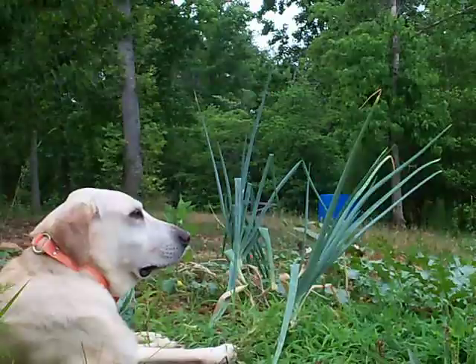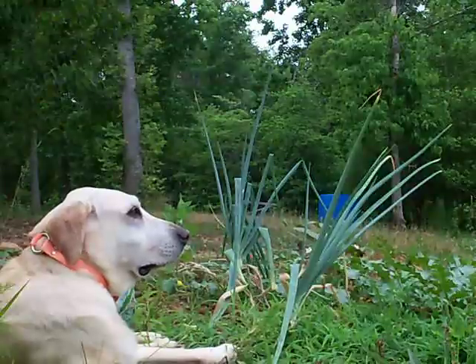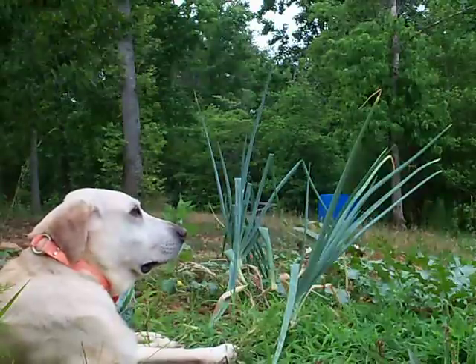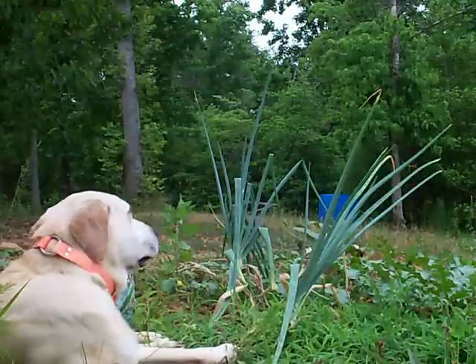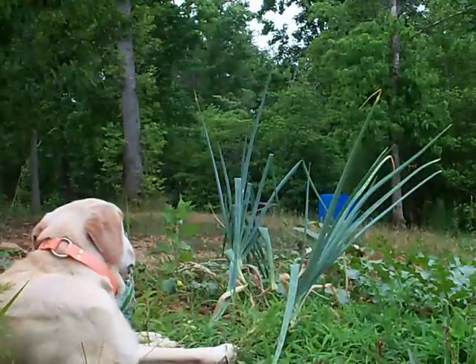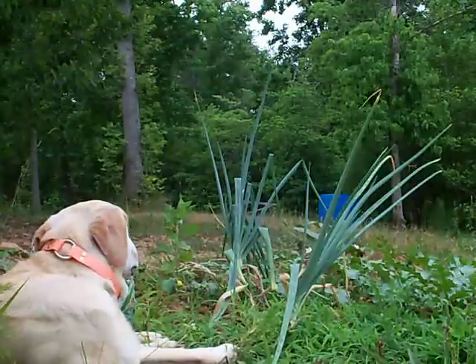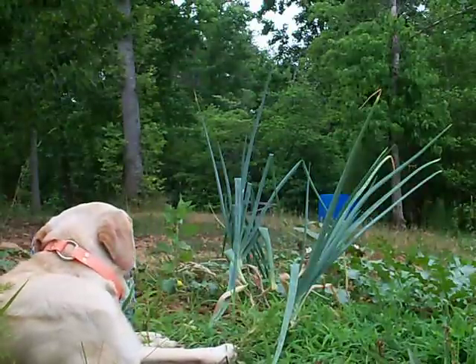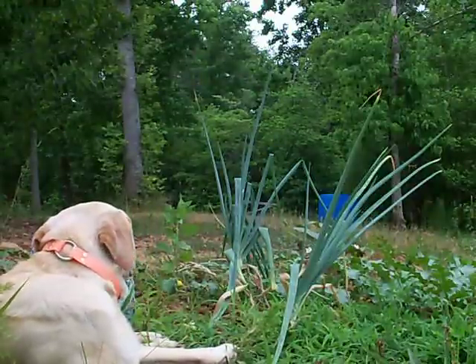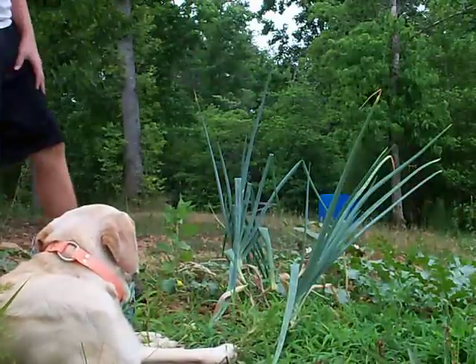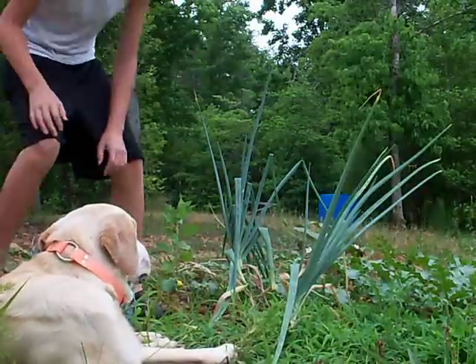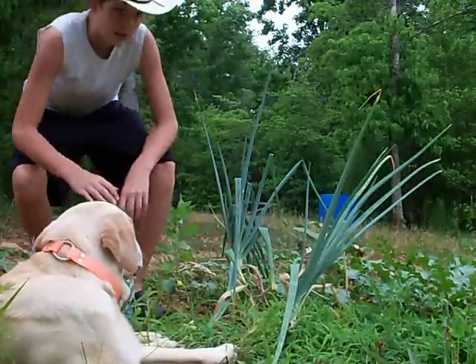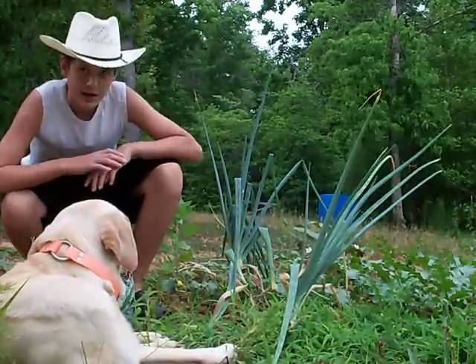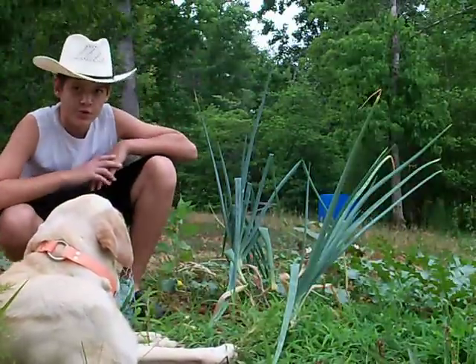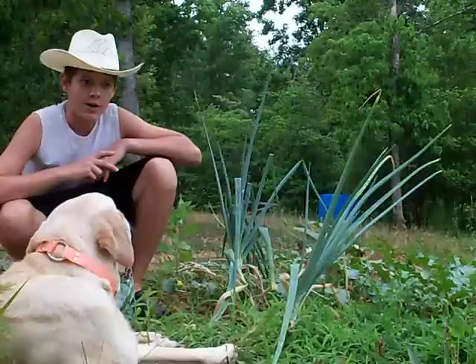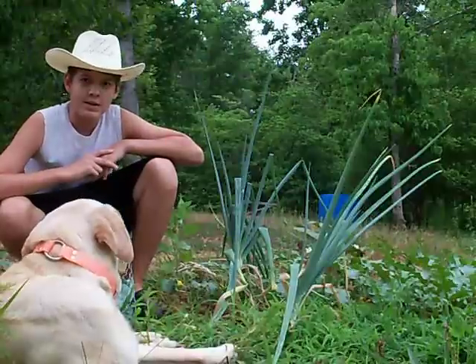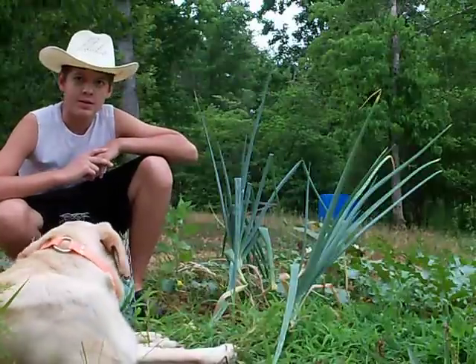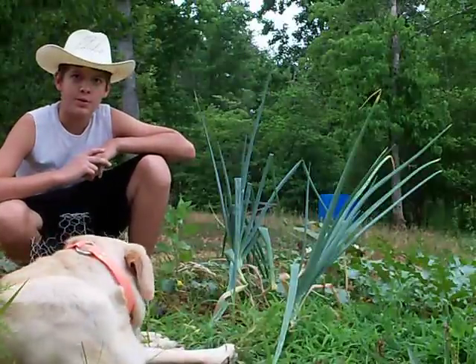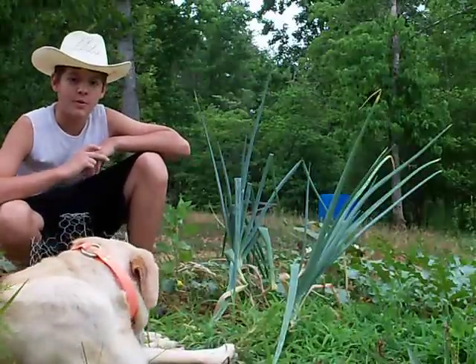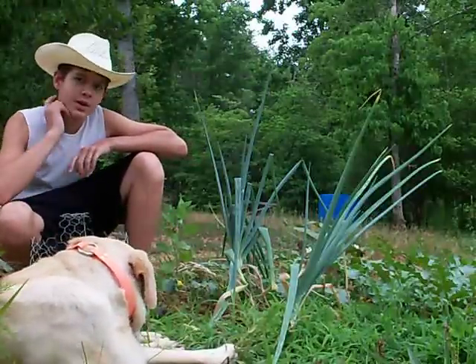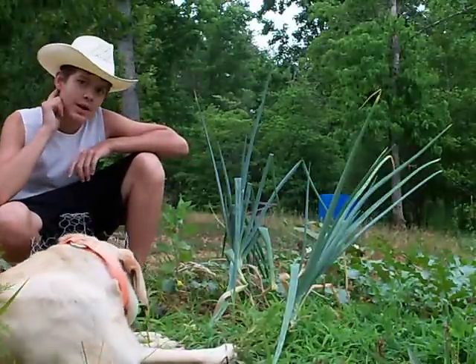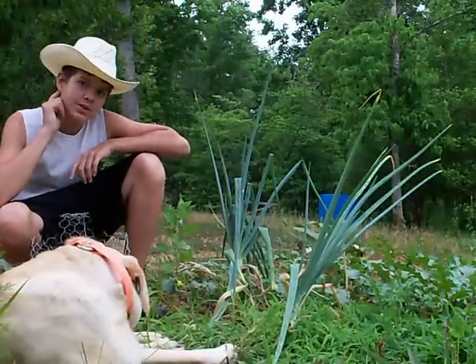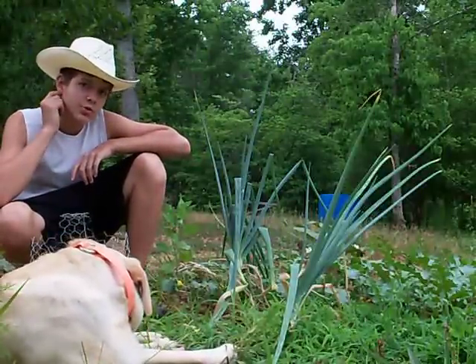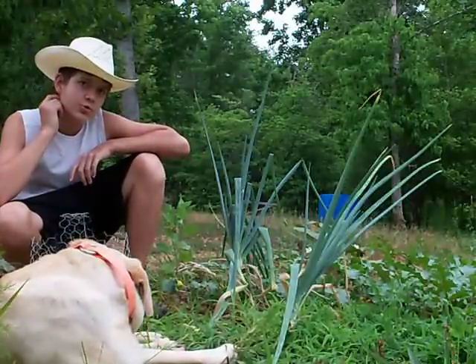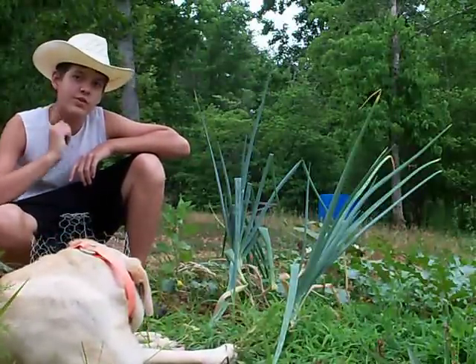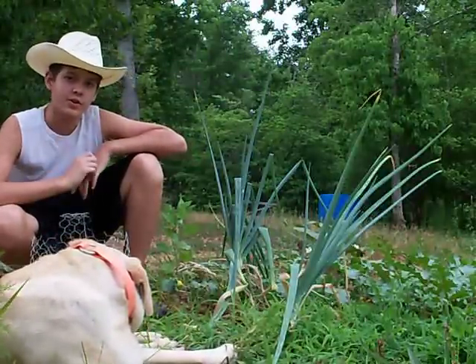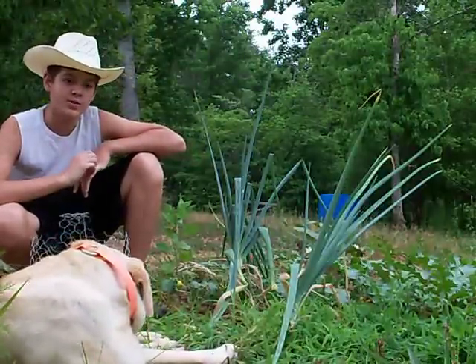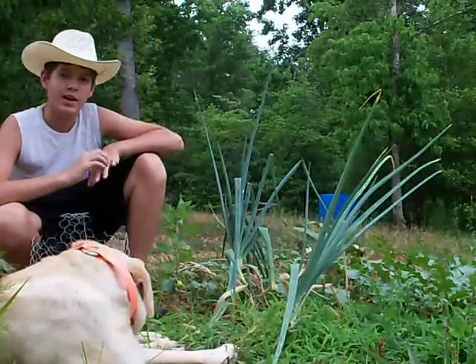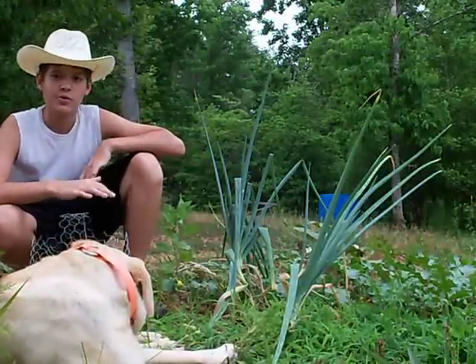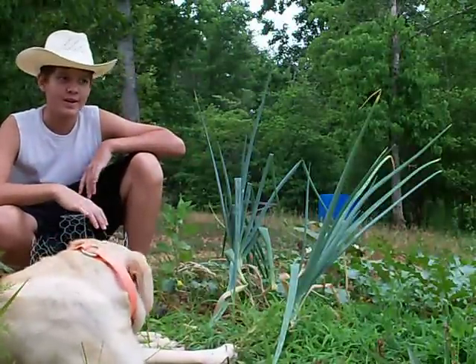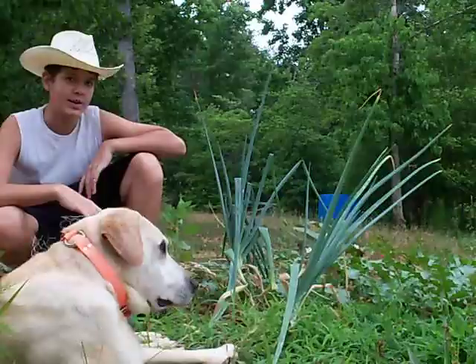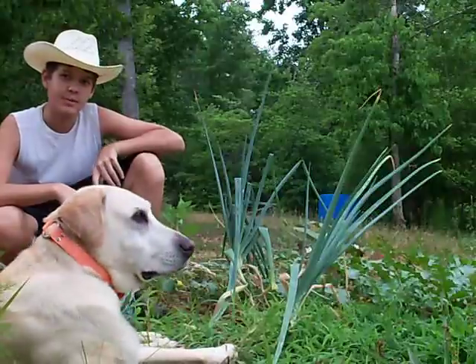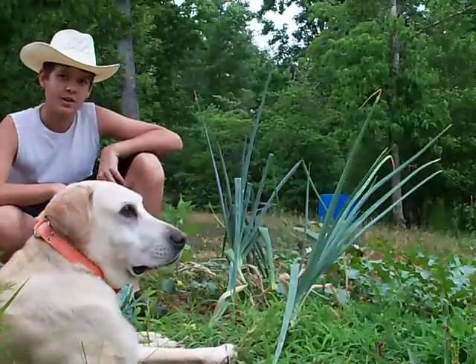Today is June 12th. It has just rained, and it went from the upper 90s to 76 degrees. It's nice and cool out here. I decided to make a video.